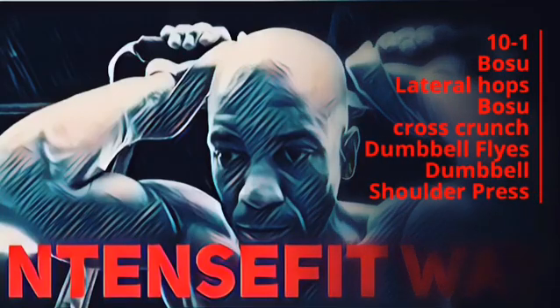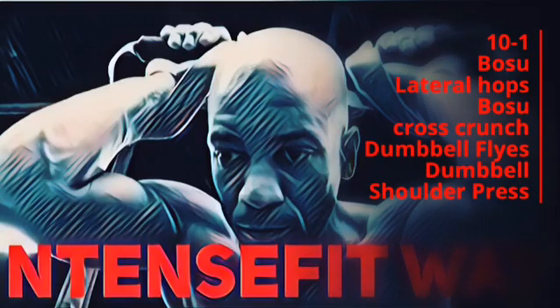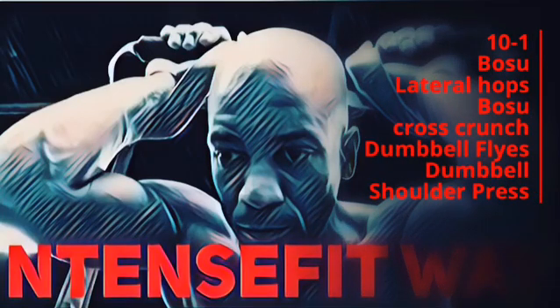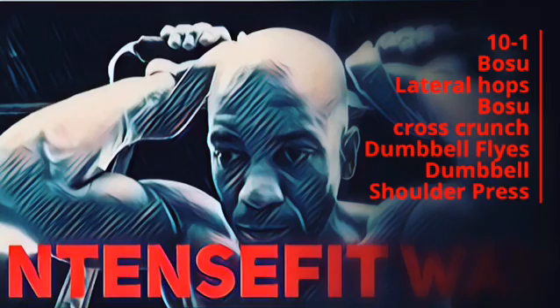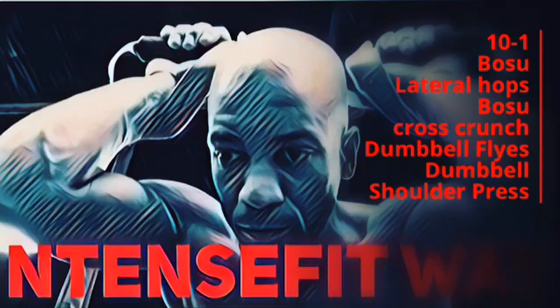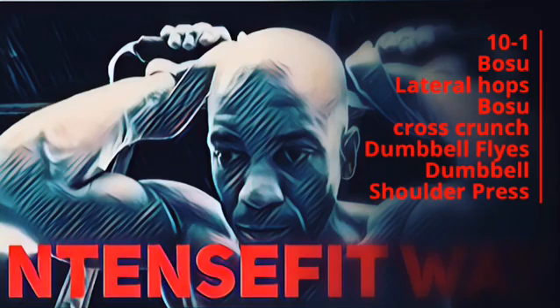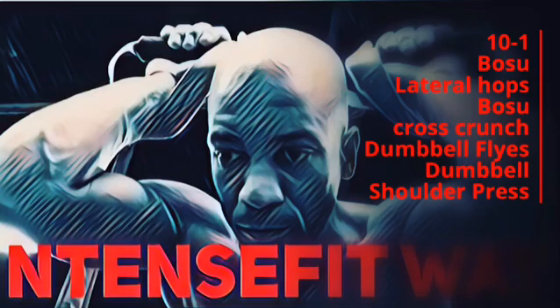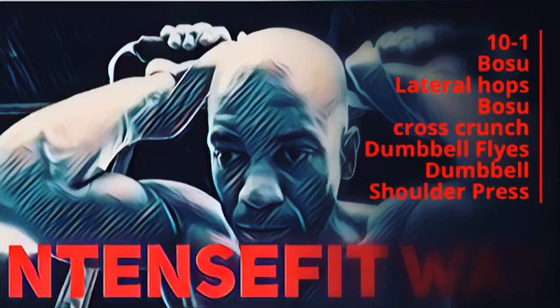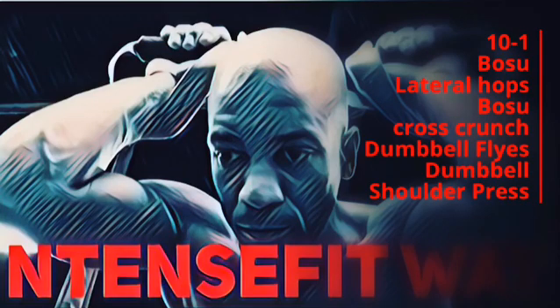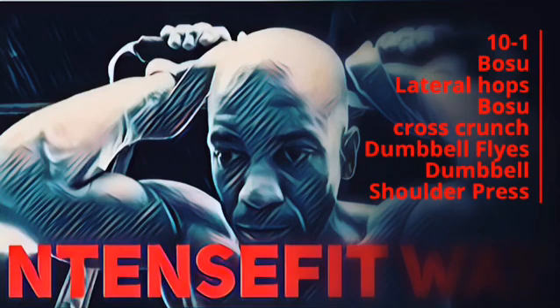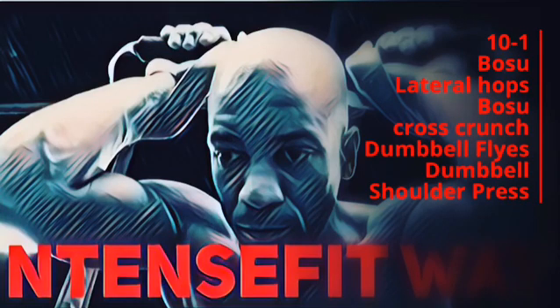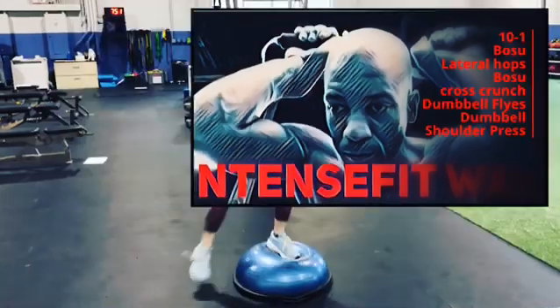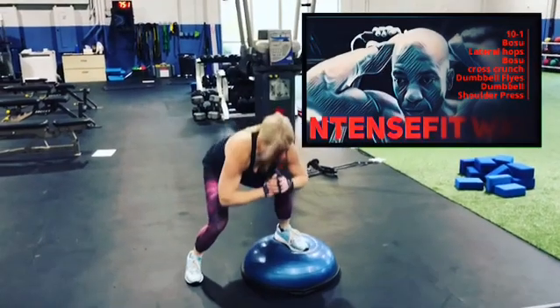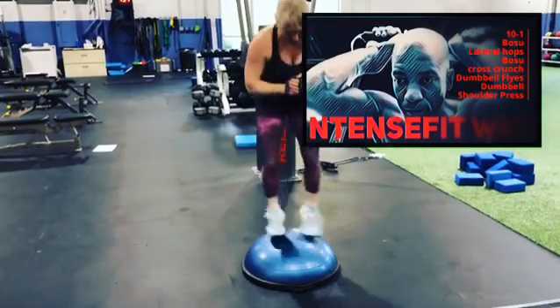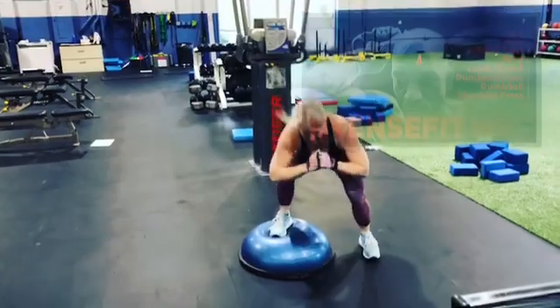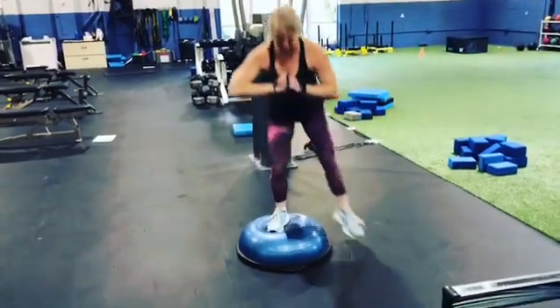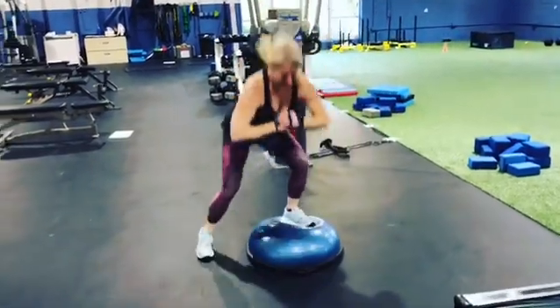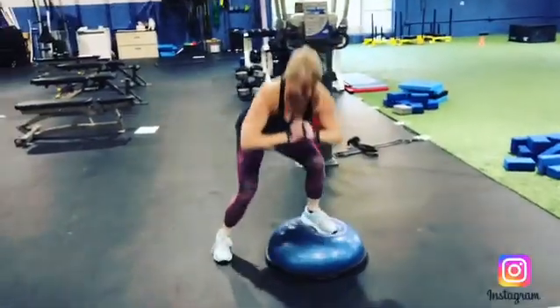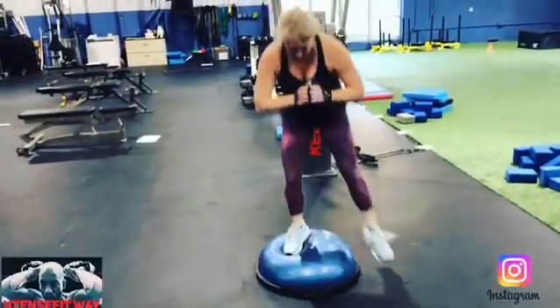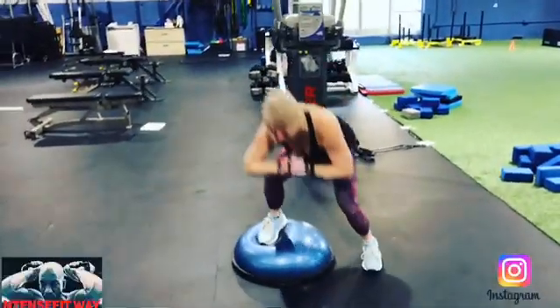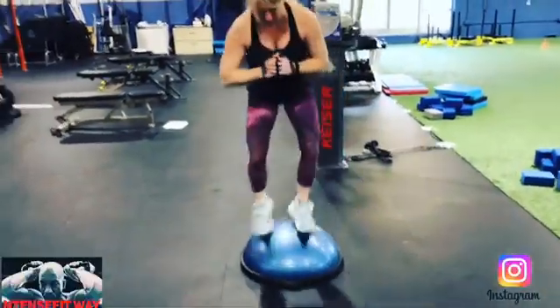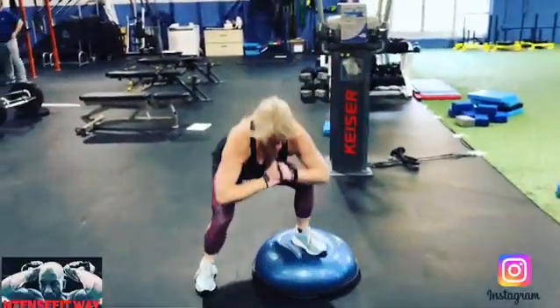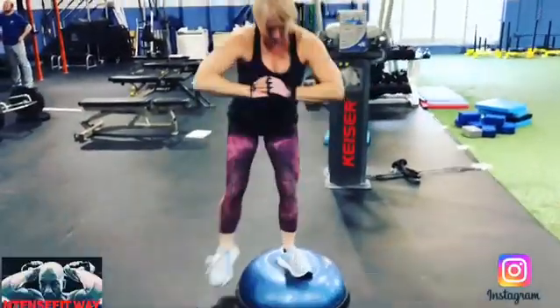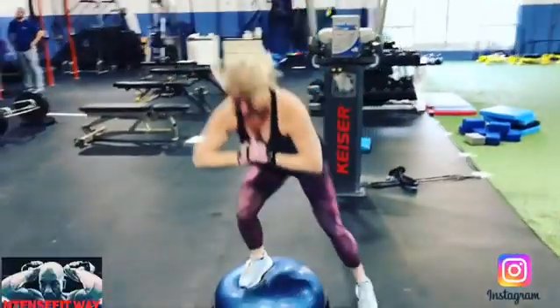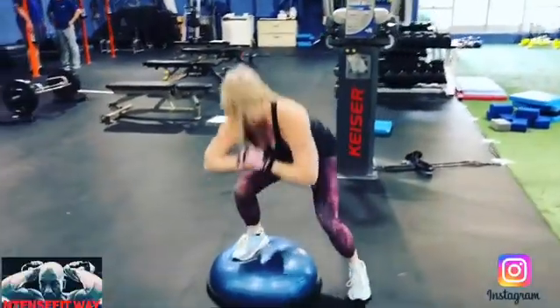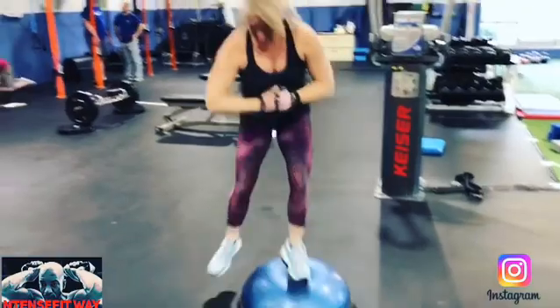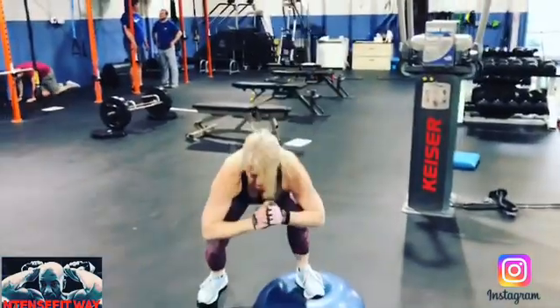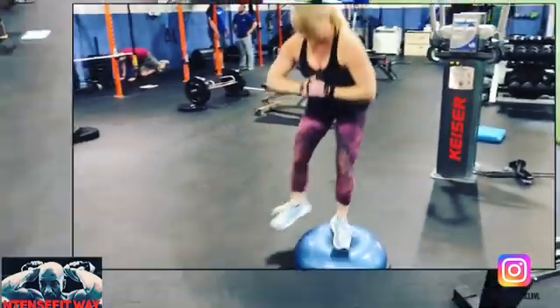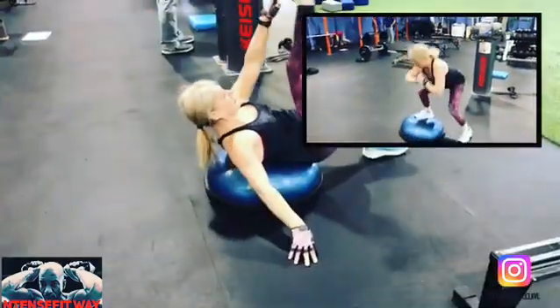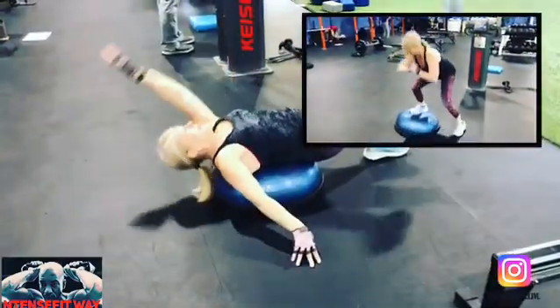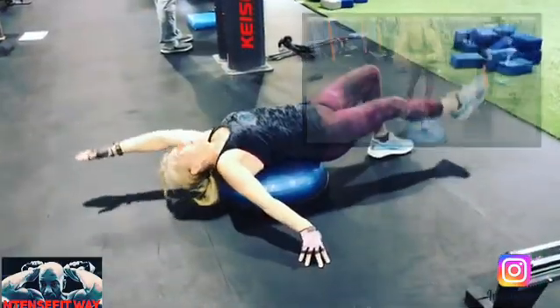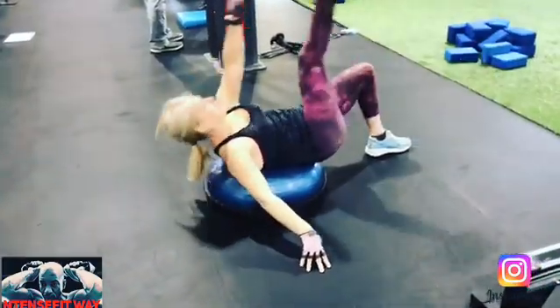Today's workout is 10 lateral BOSU hops, BOSU cross crunch, 10 dumbbell flies, 10 dumbbell shoulder press. We are going from 10 to 1, 10 to 1 each exercise.